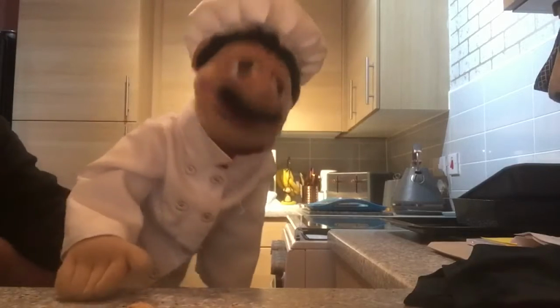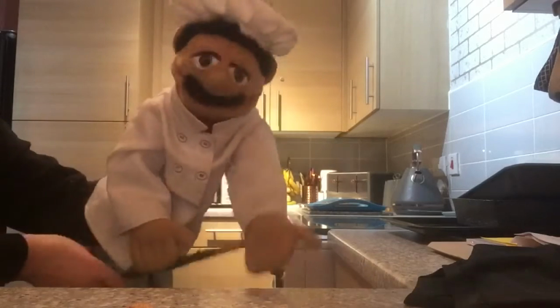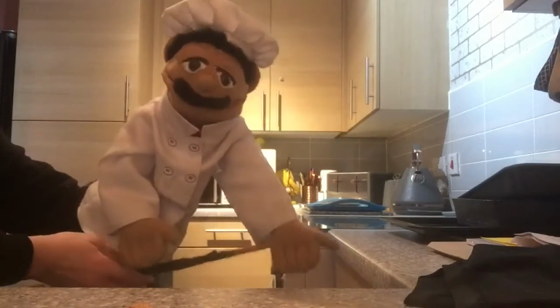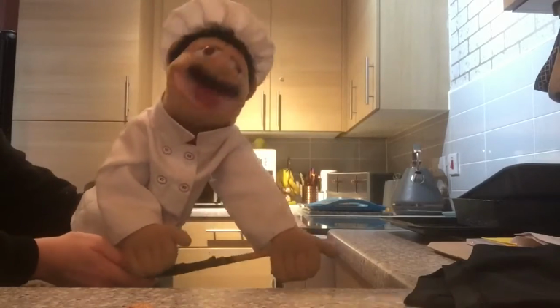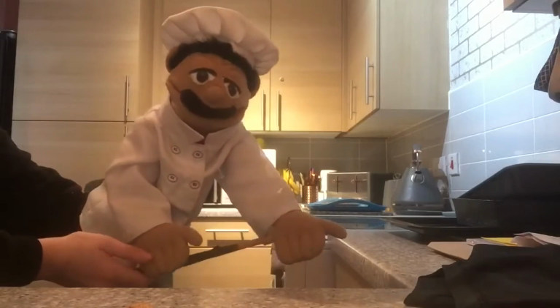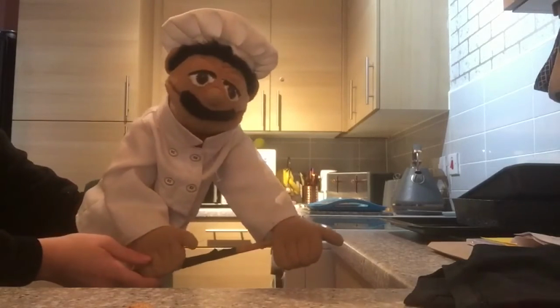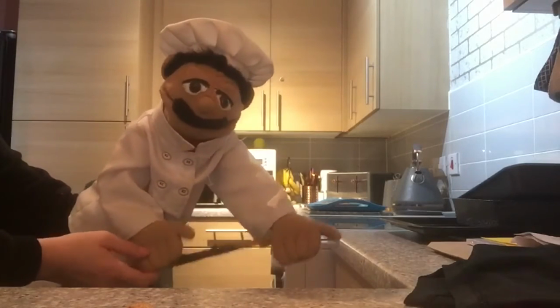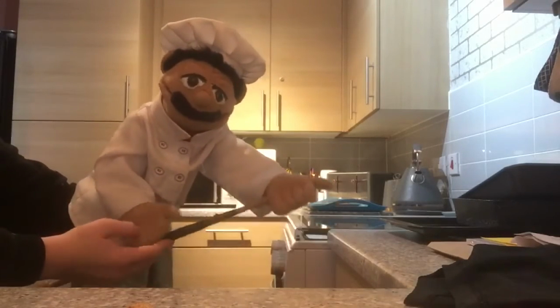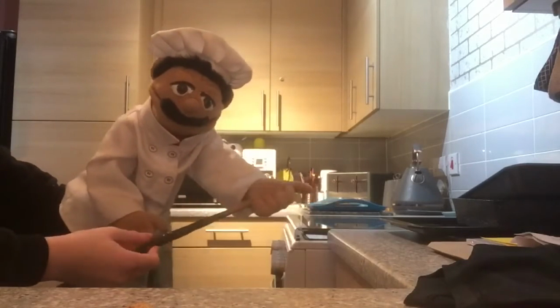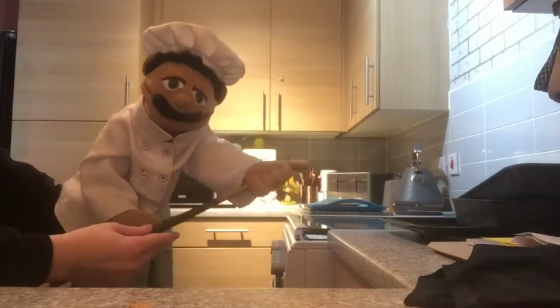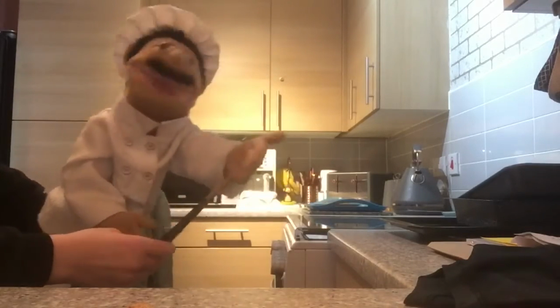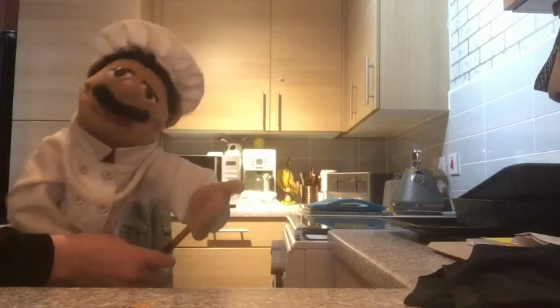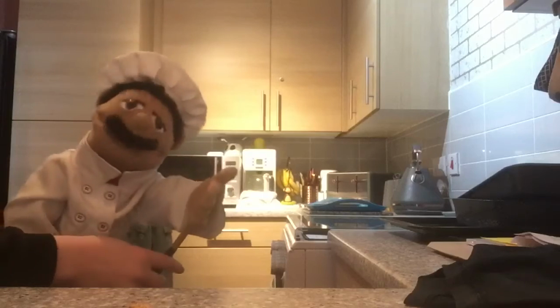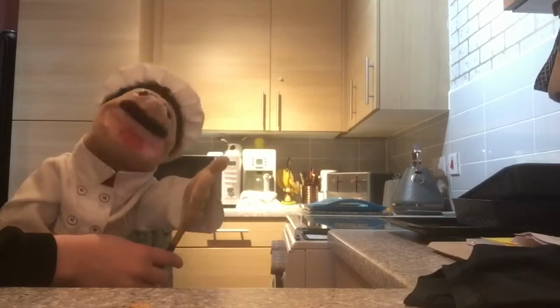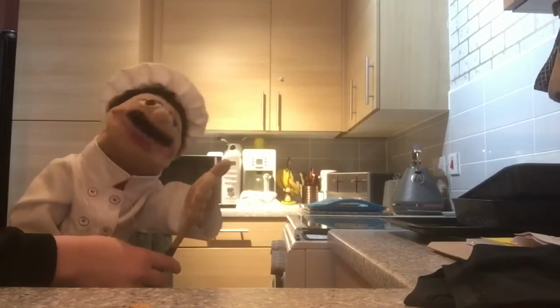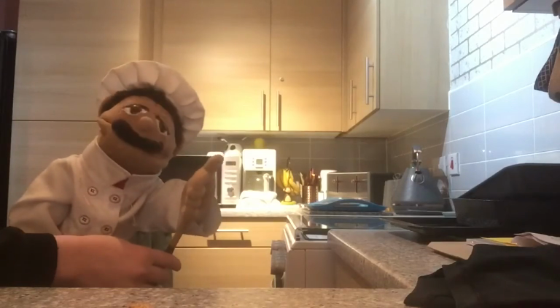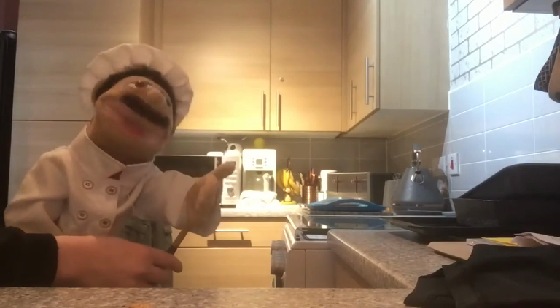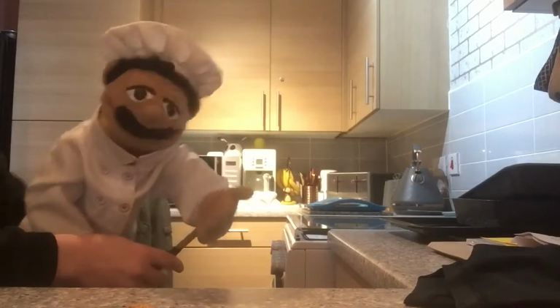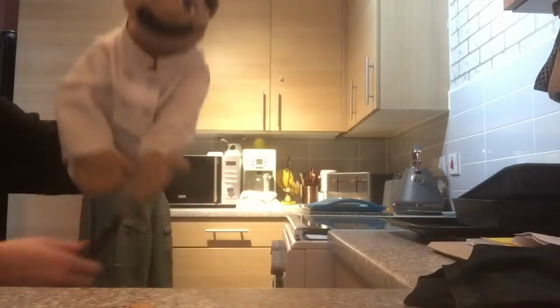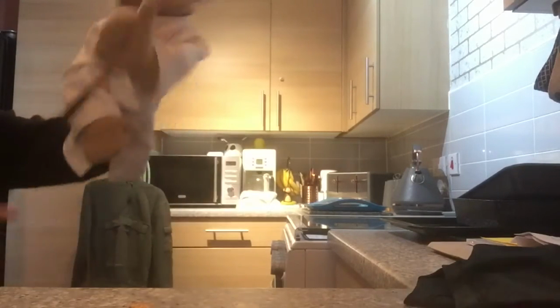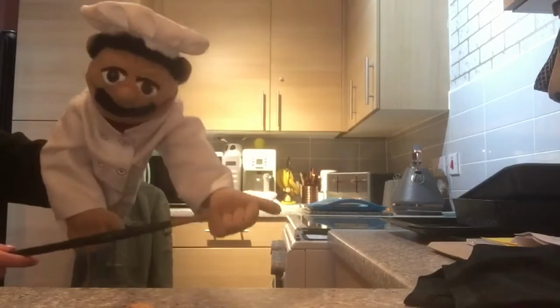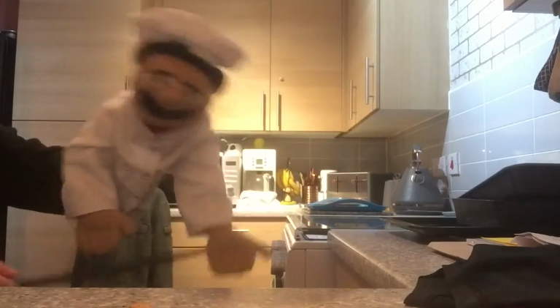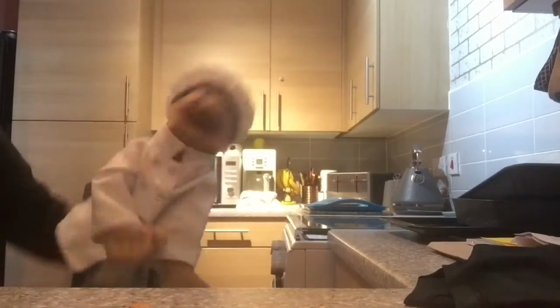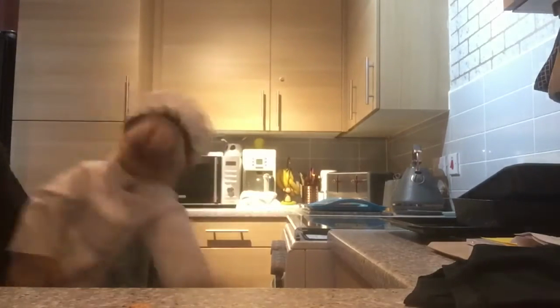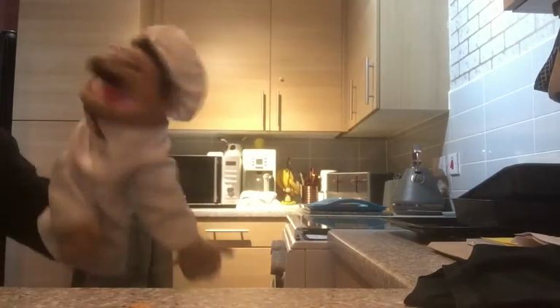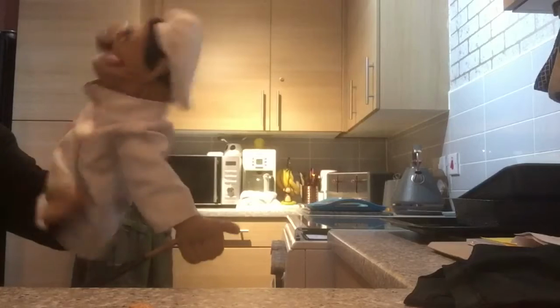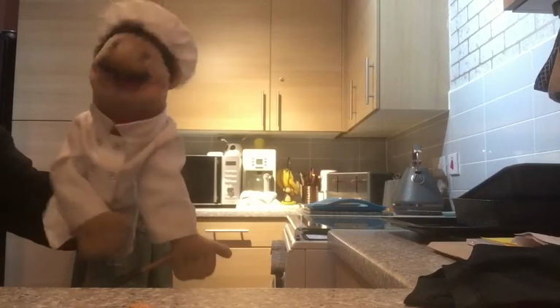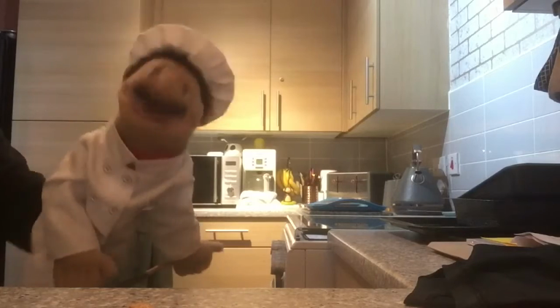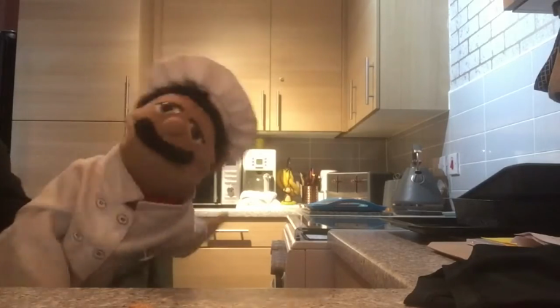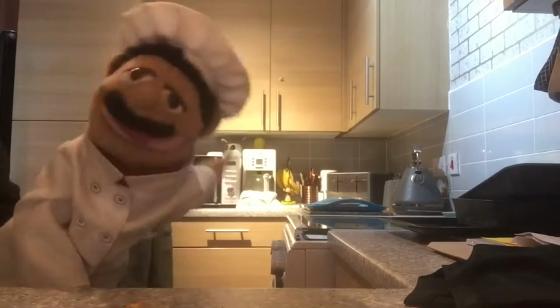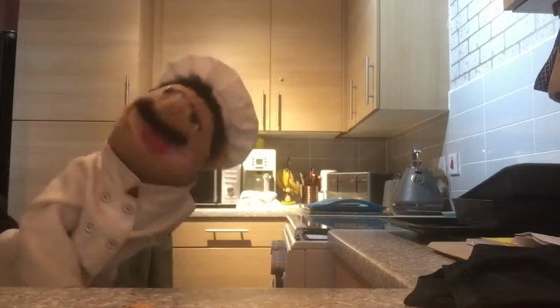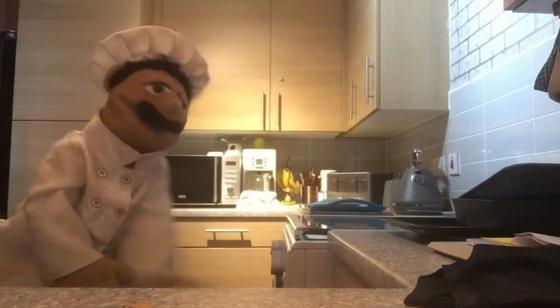First of all, you take the hot and spicy chicken sticks and onion rings and plop them on a baking tray. Put them in the oven on gas mark 8.5 or 9, then leave for about 20 minutes.